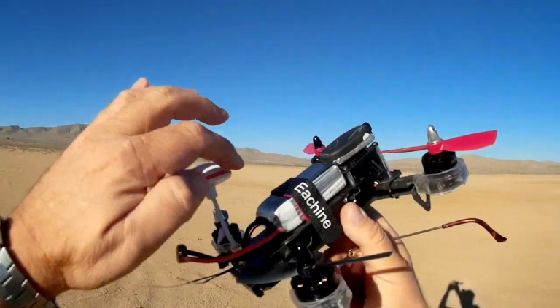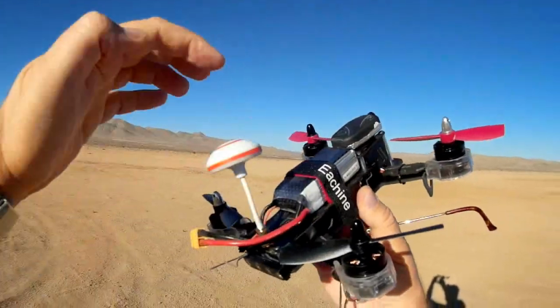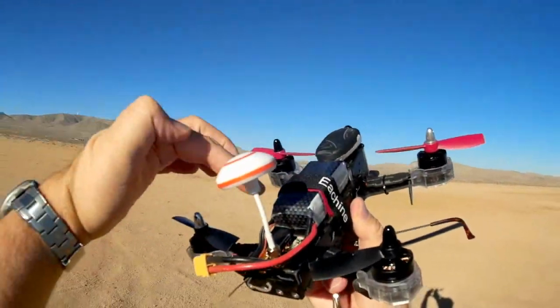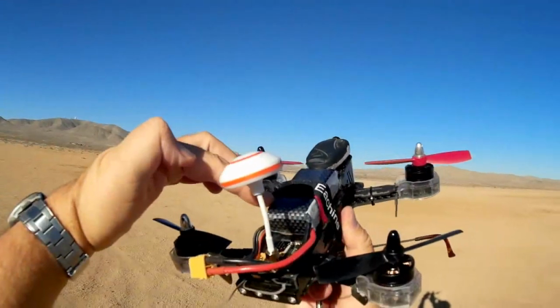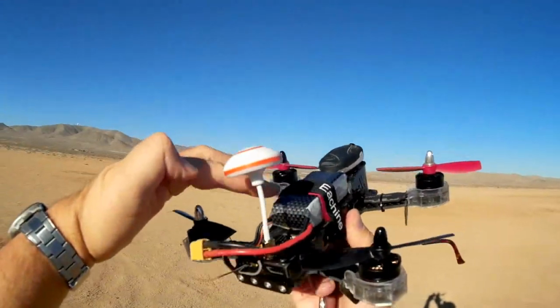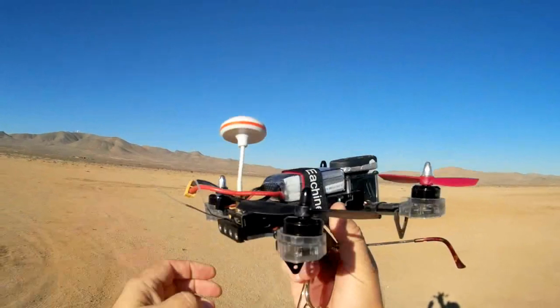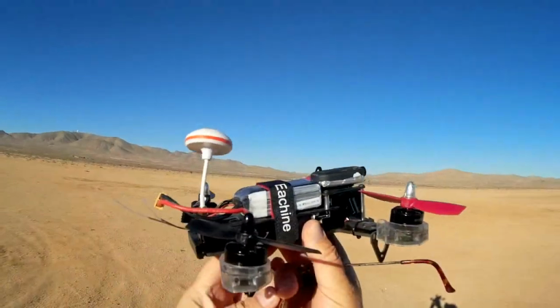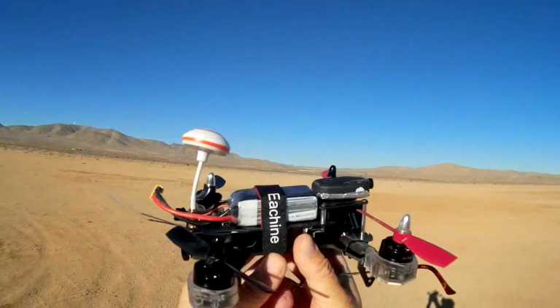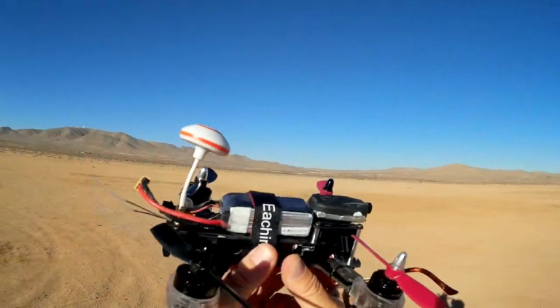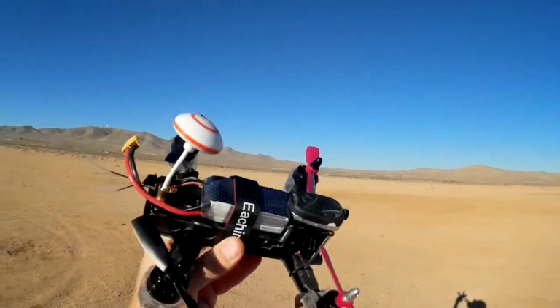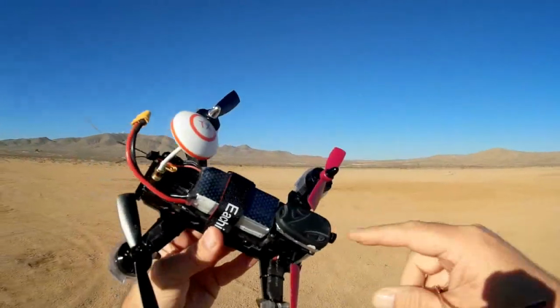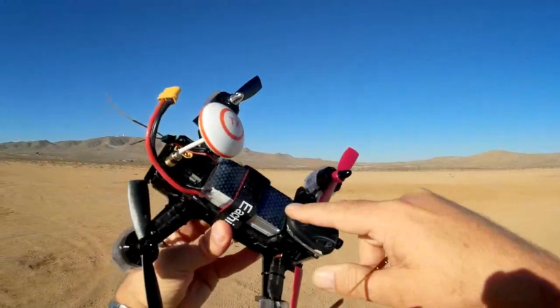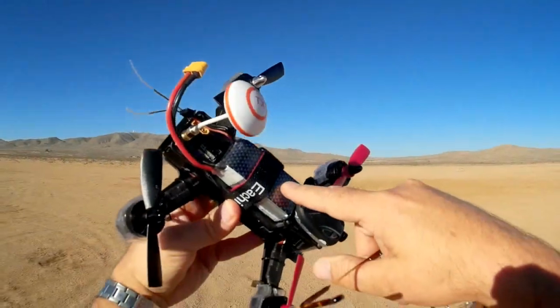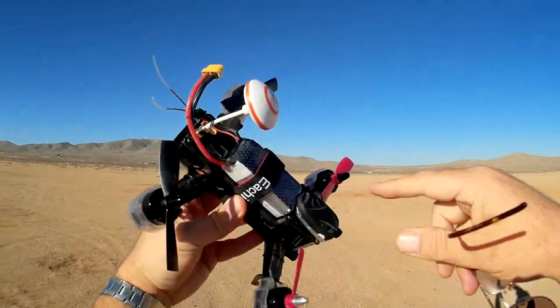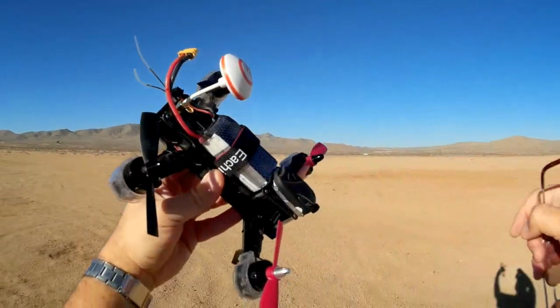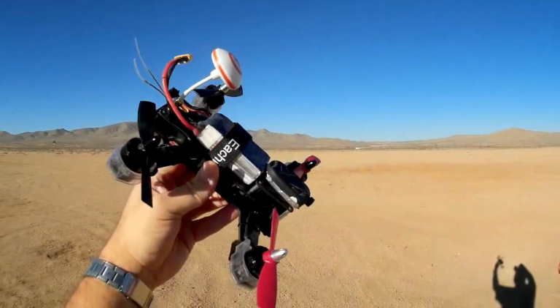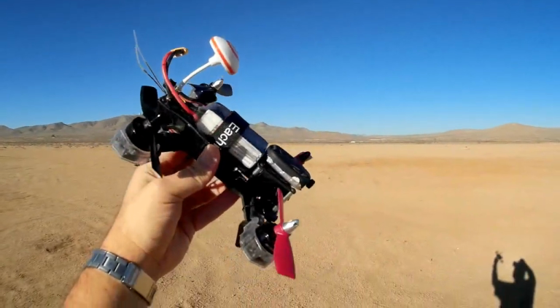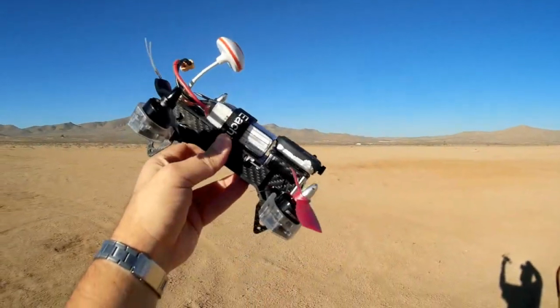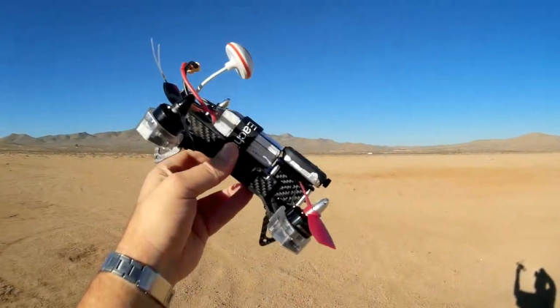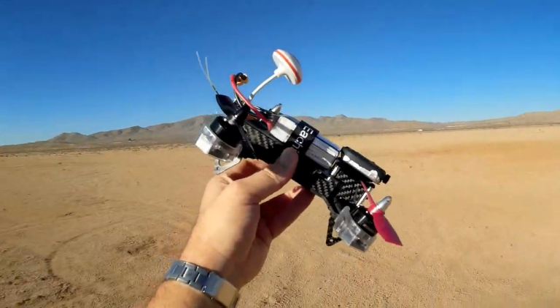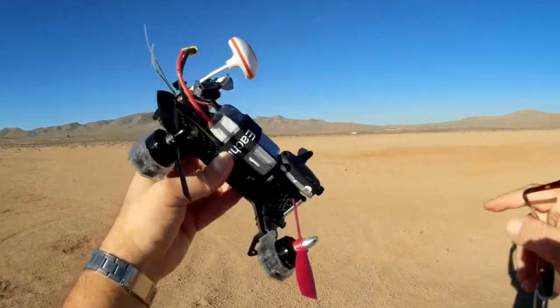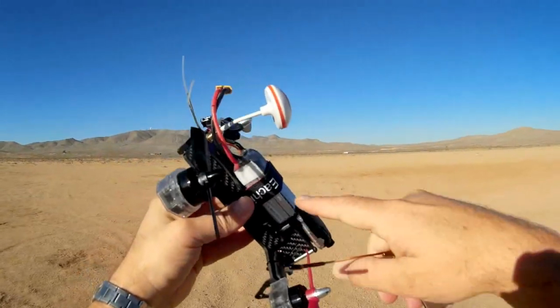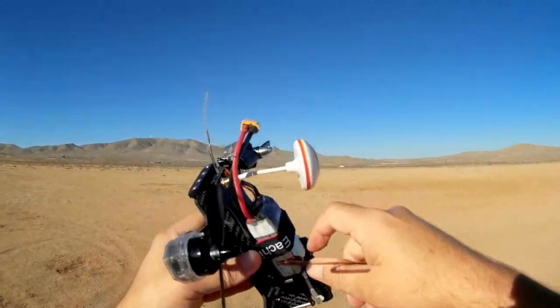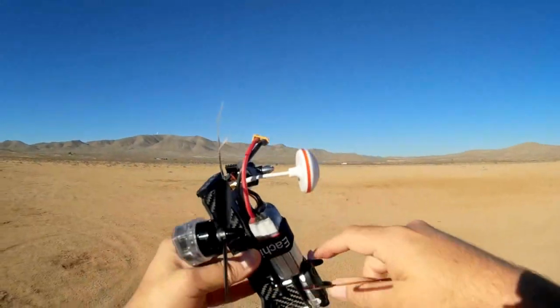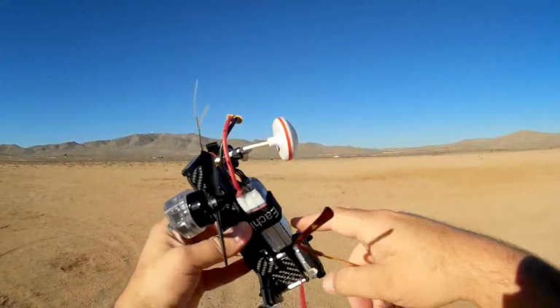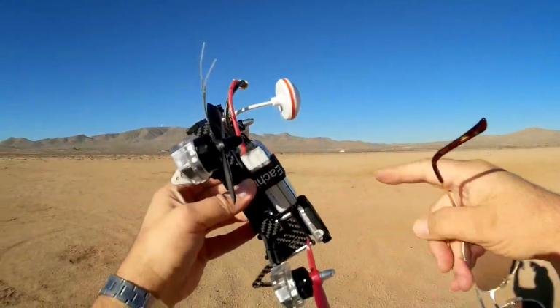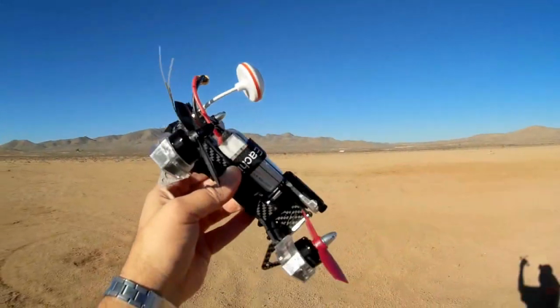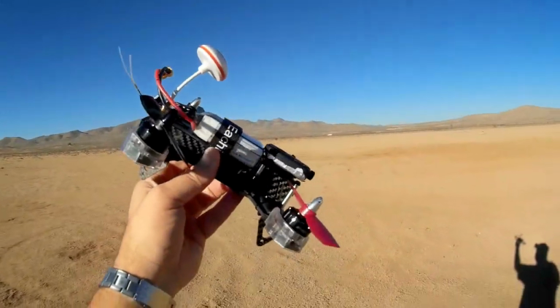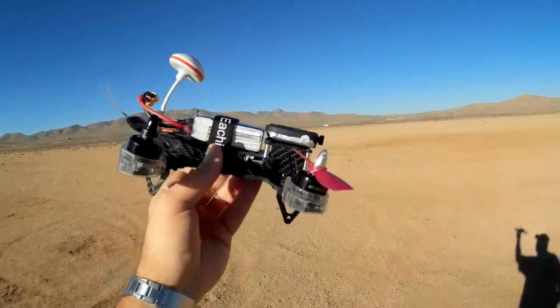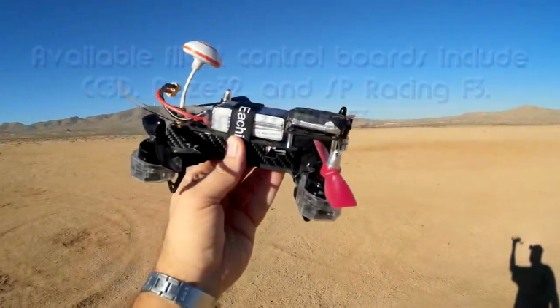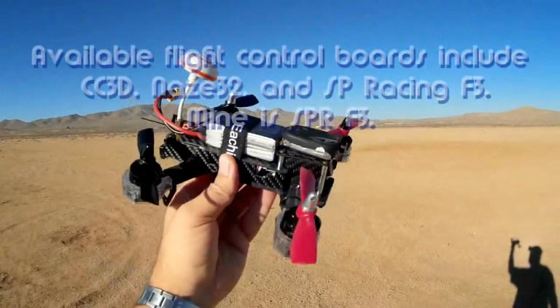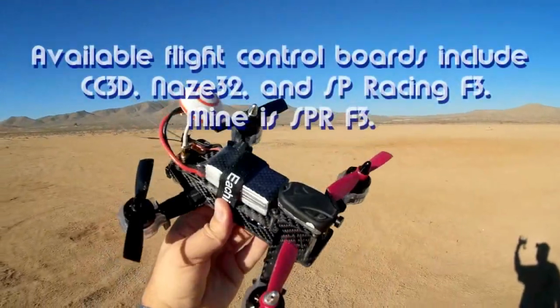It comes with a 1500 milliampere-hour battery — 11.1 volts. It's a 3S battery. In other words, it comes with this.